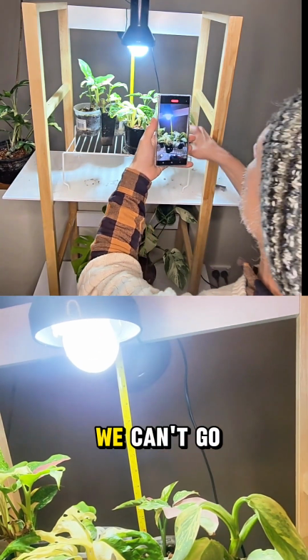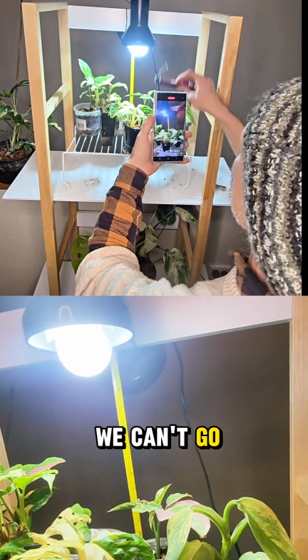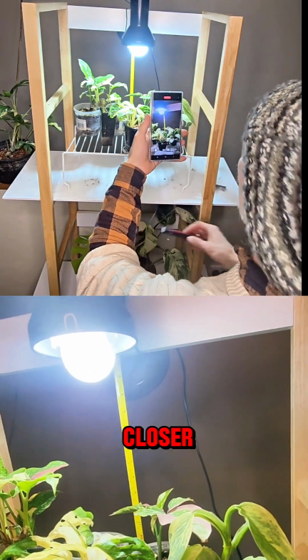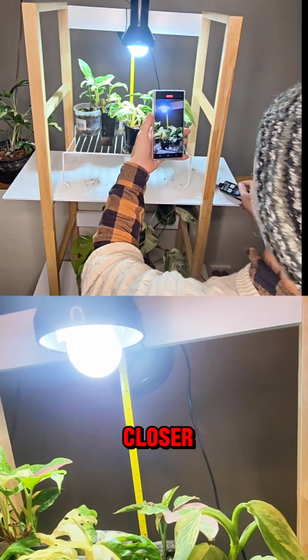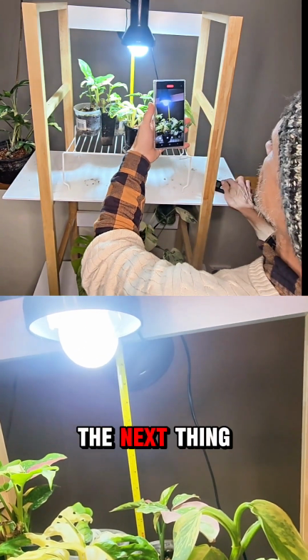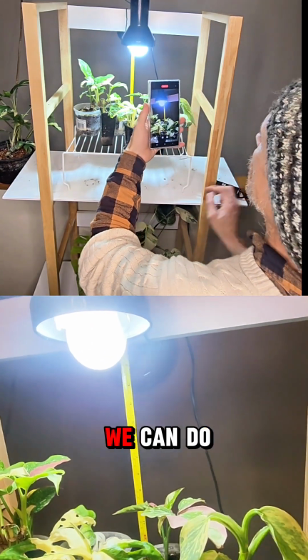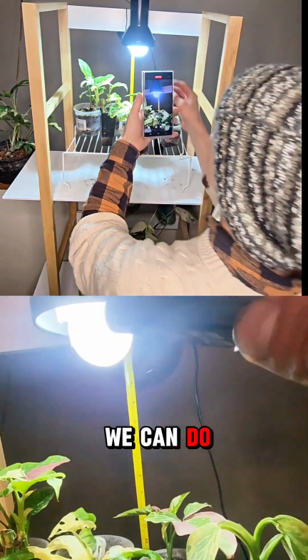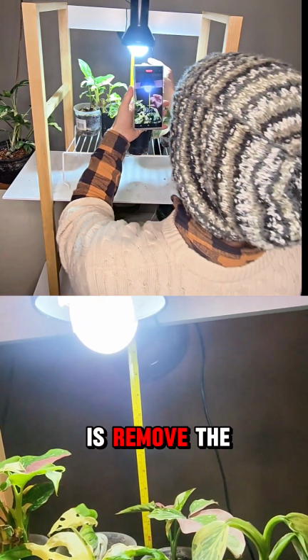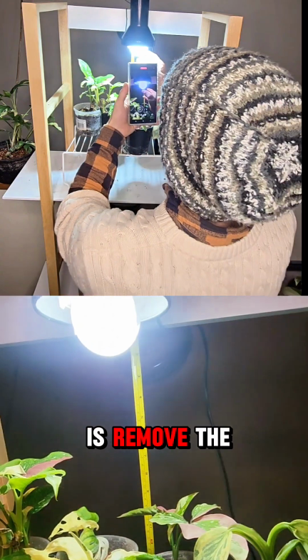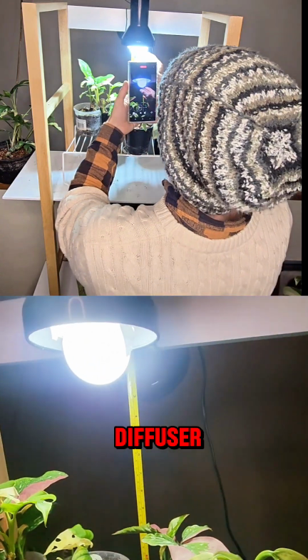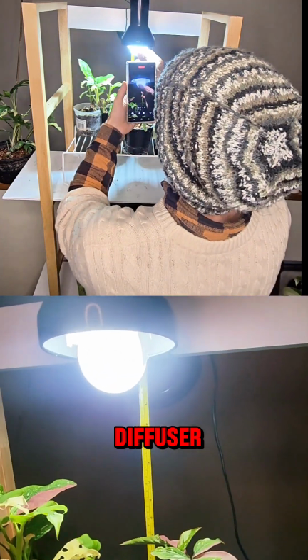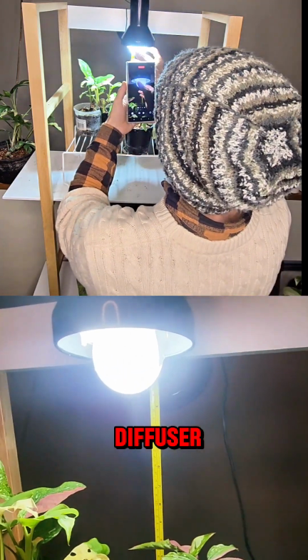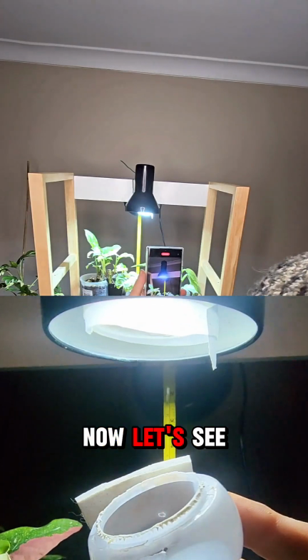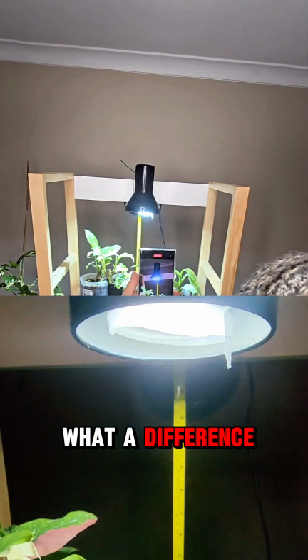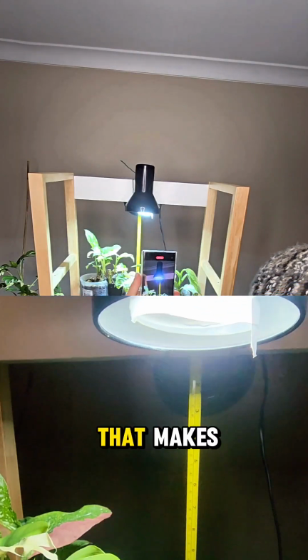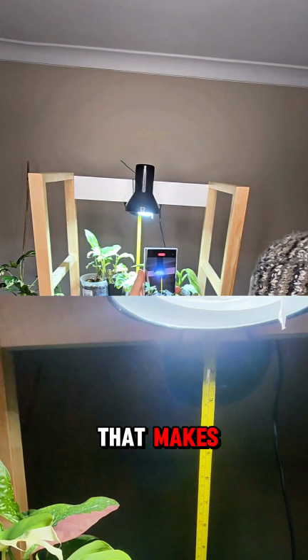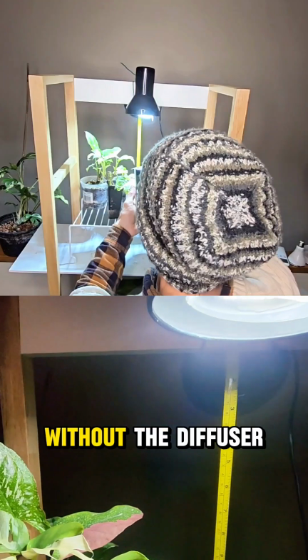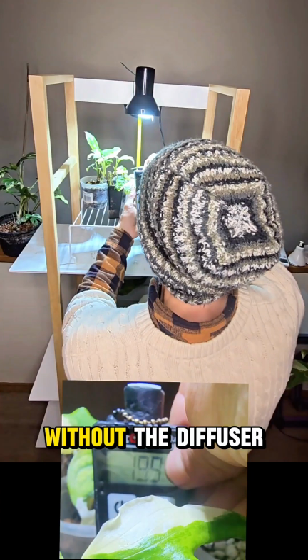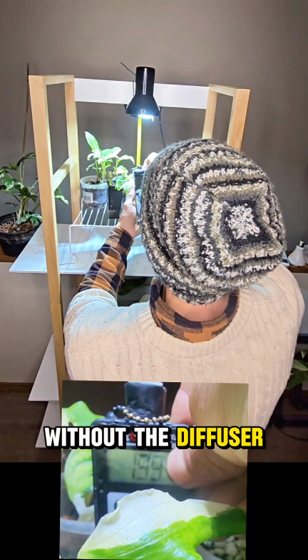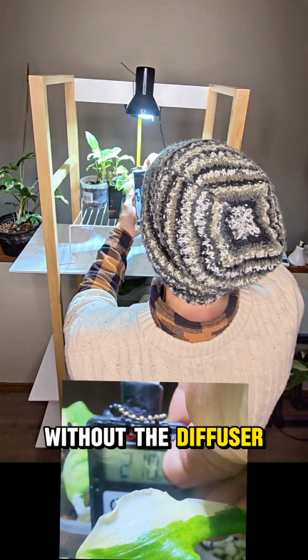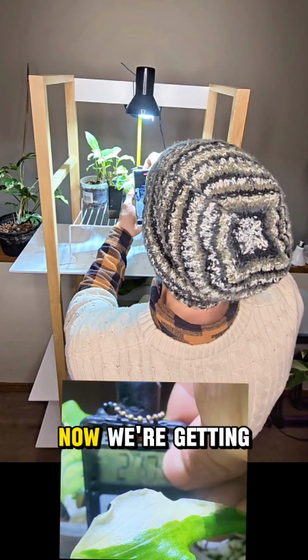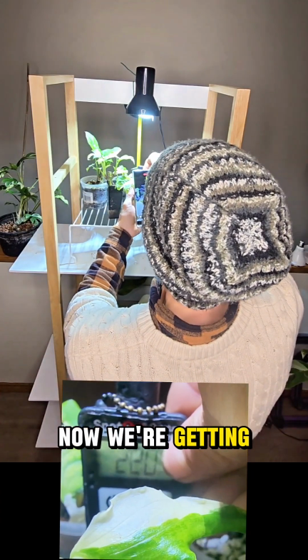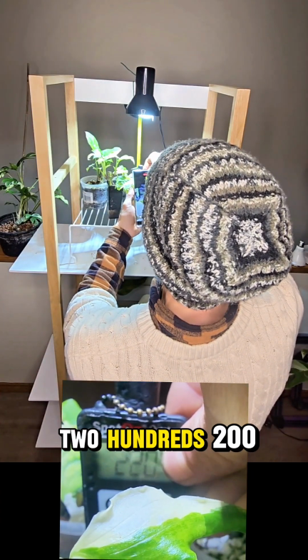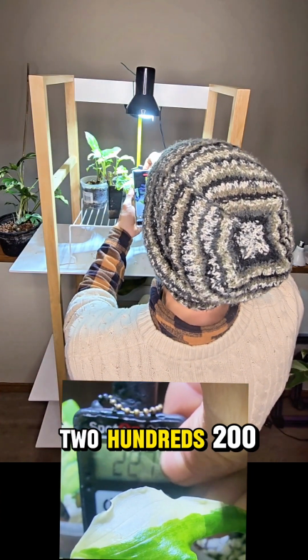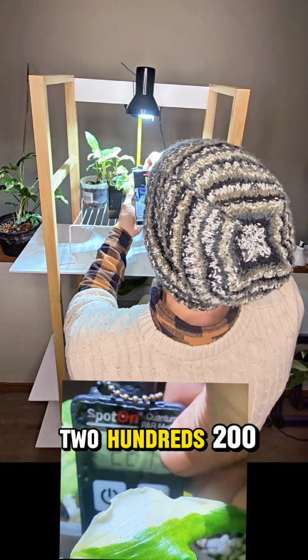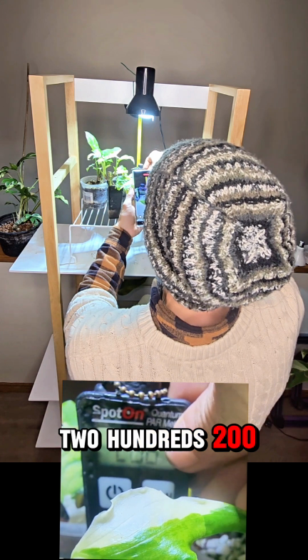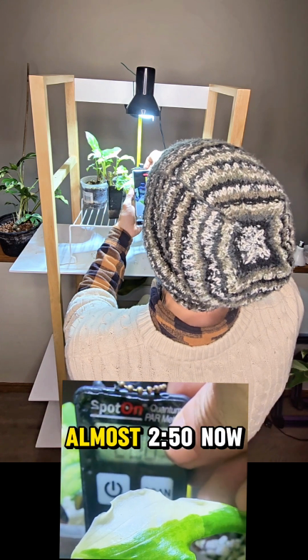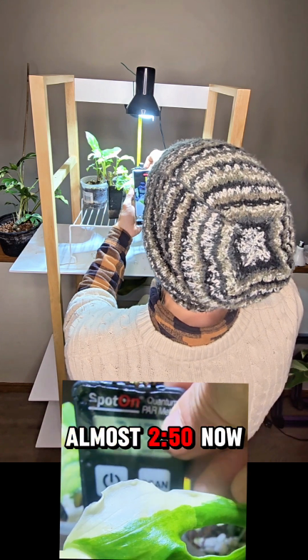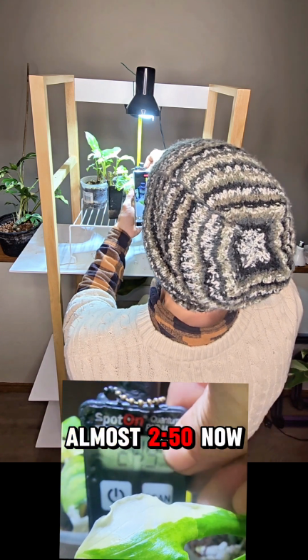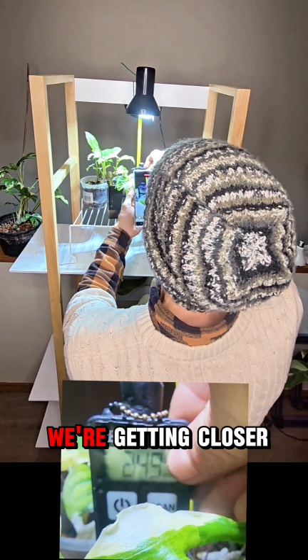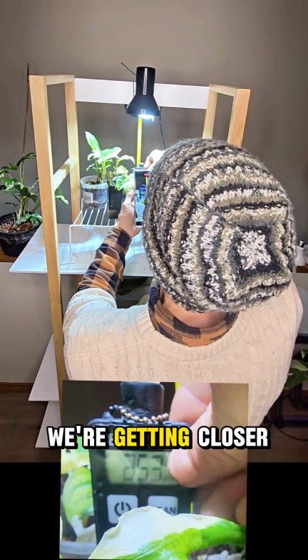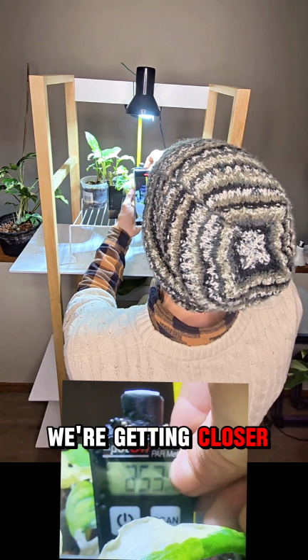We can't go any closer, so the next thing we can do is remove the diffuser. Let's see what difference that makes. Without the diffuser we're now getting 200s — almost 250. Now we're getting closer.